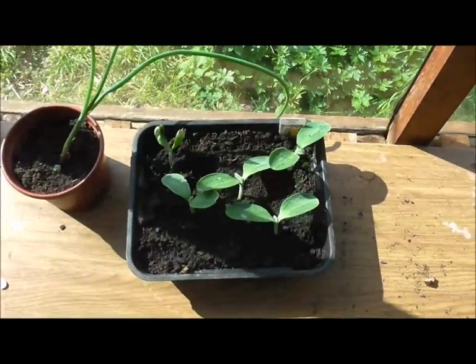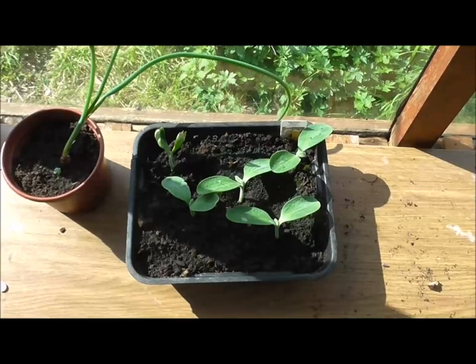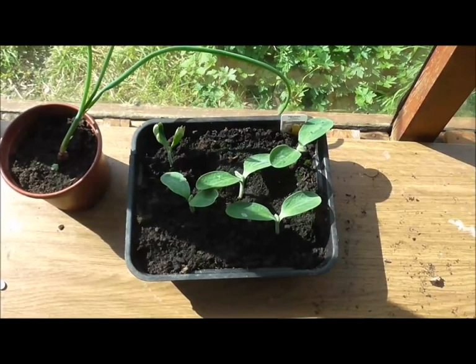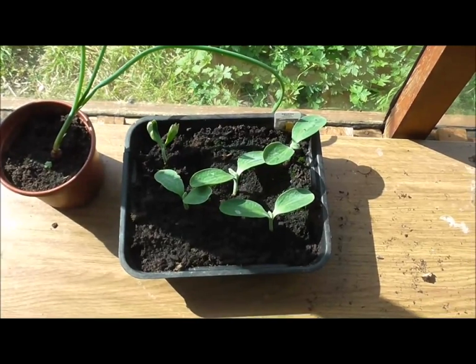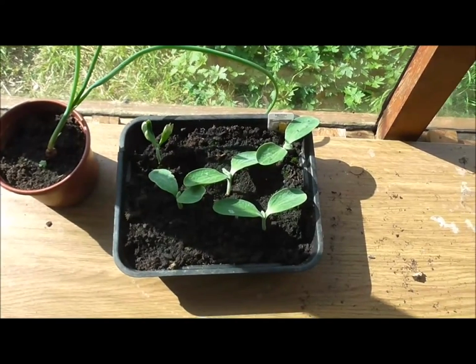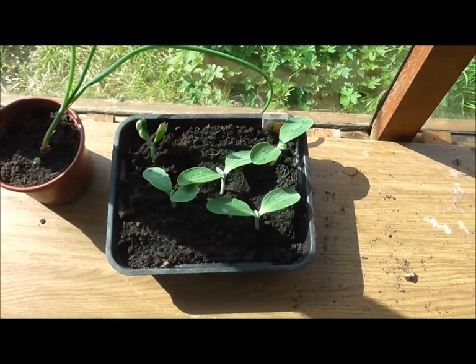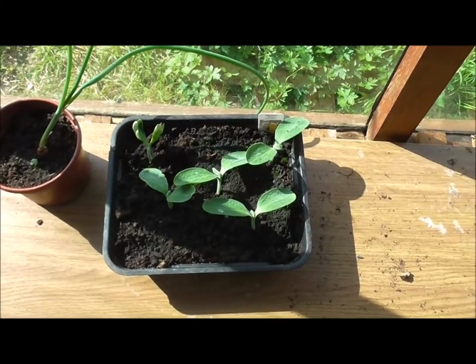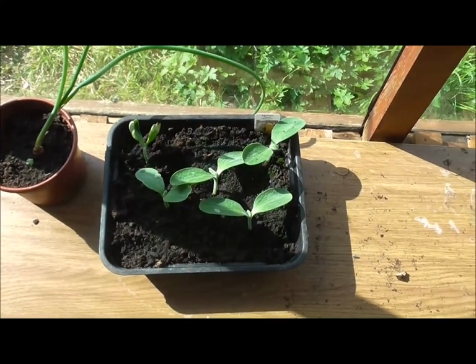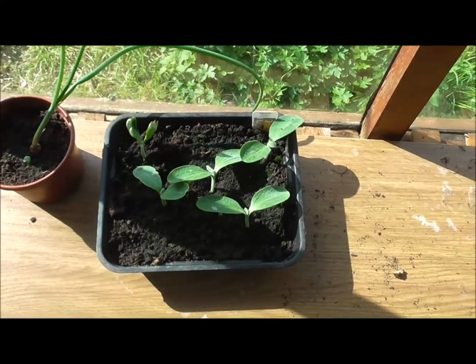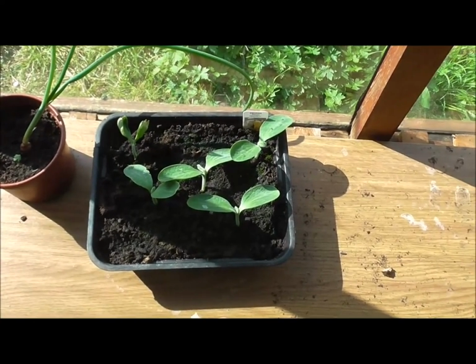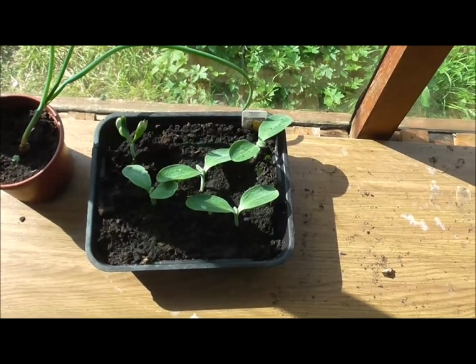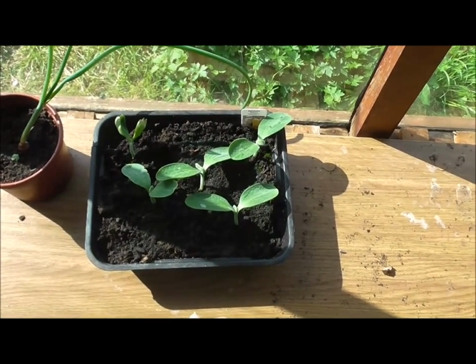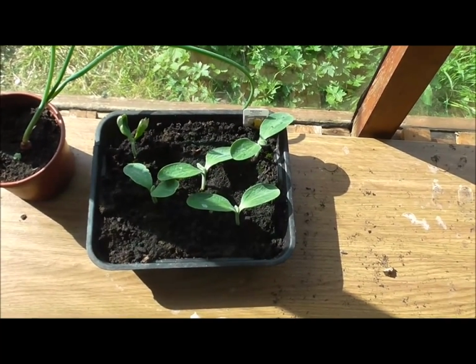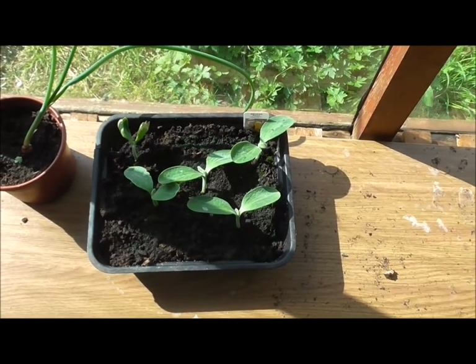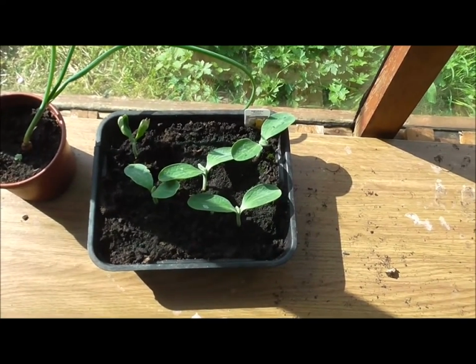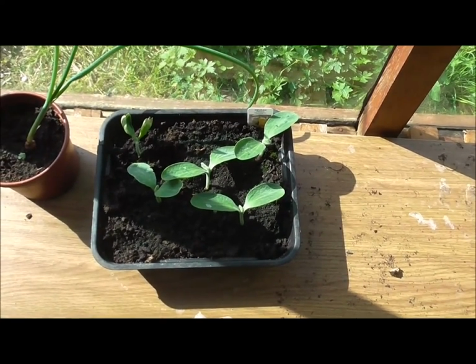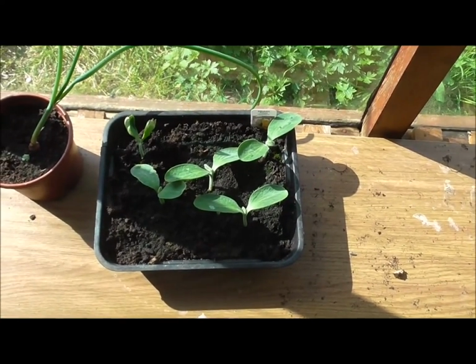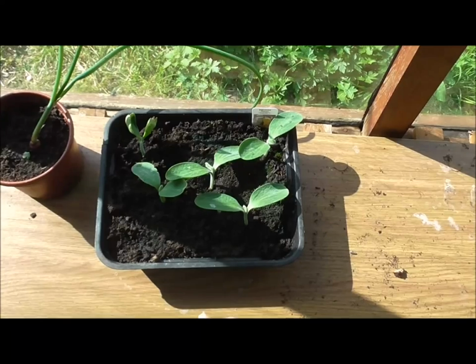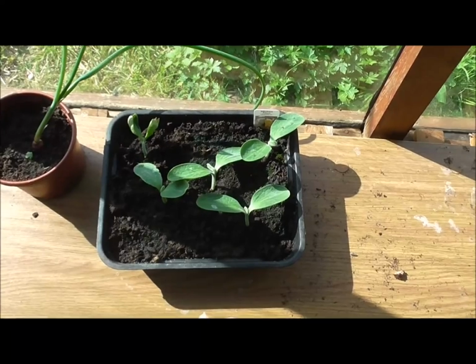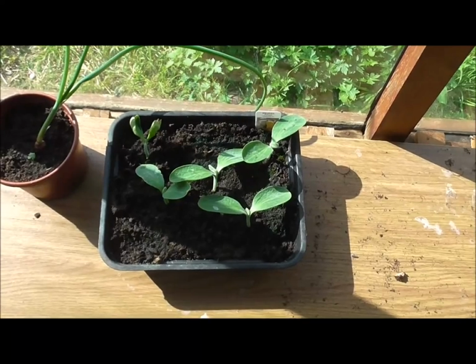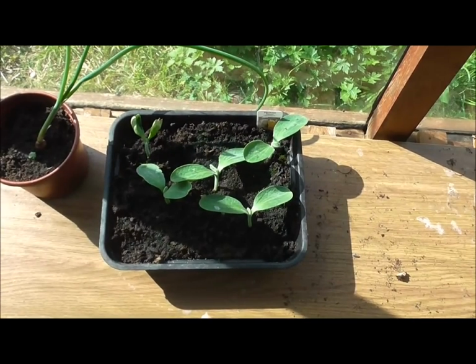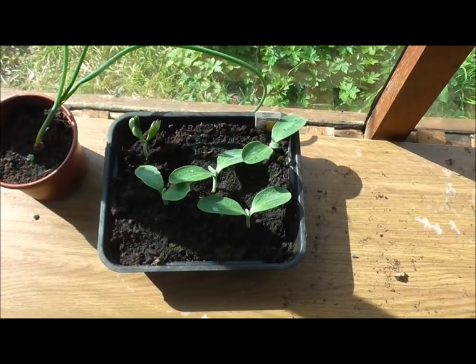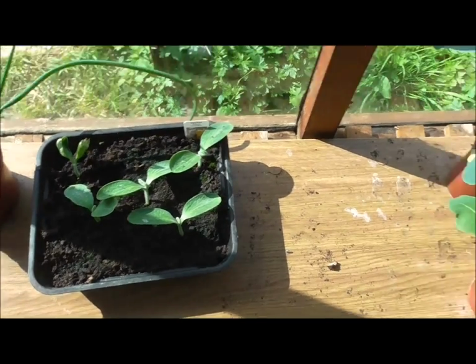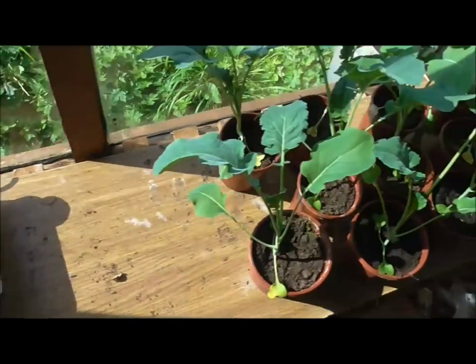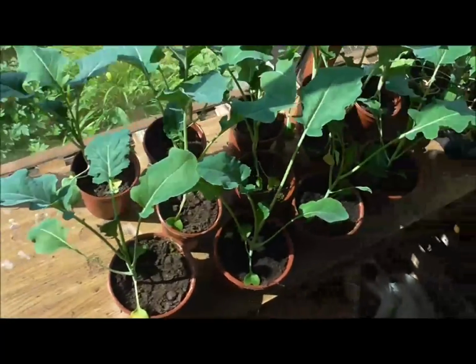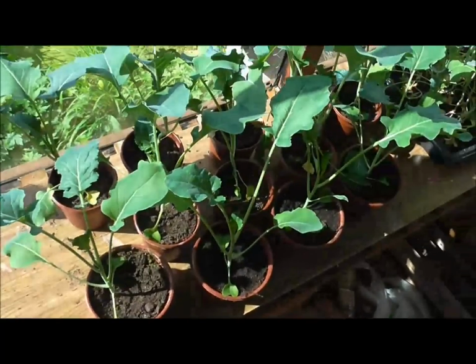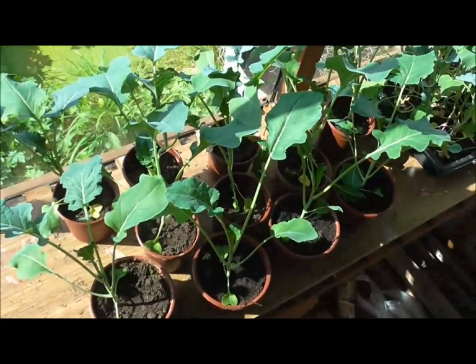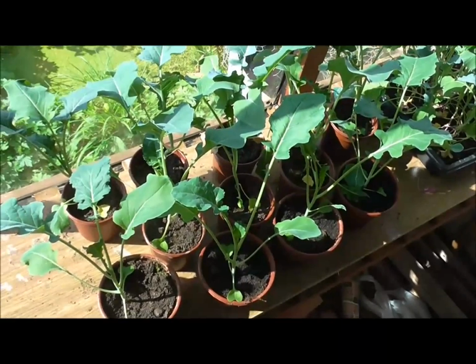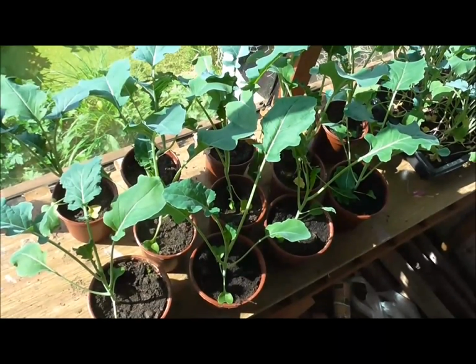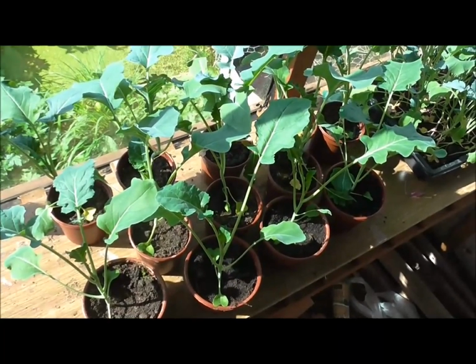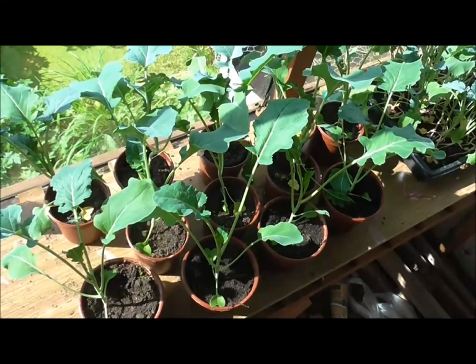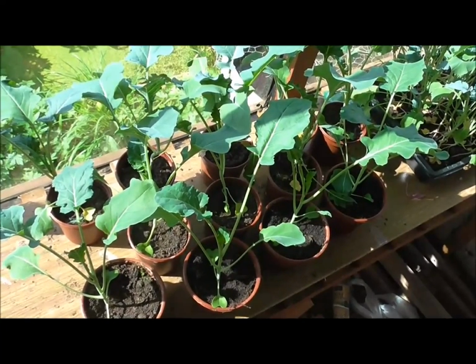Just a quick update on the squash - there they are, doing quite well. Today is just about planting the broccoli.